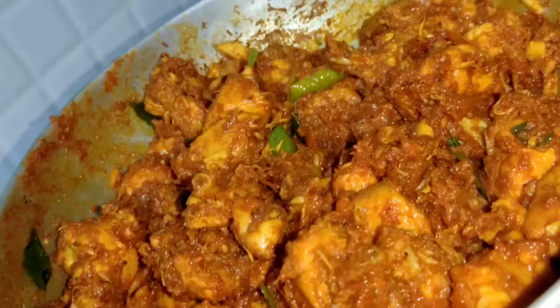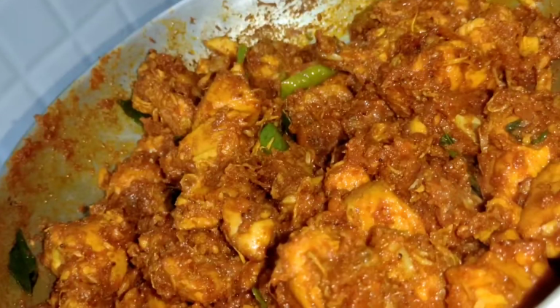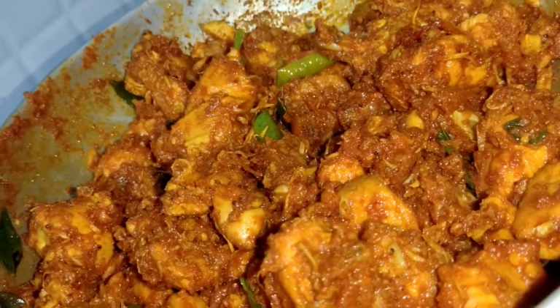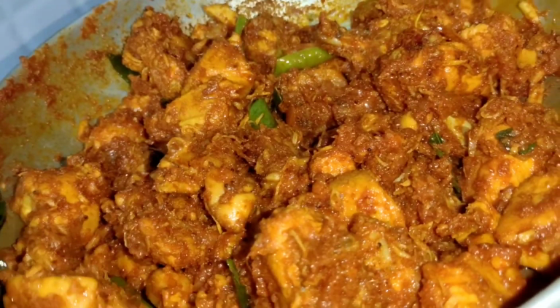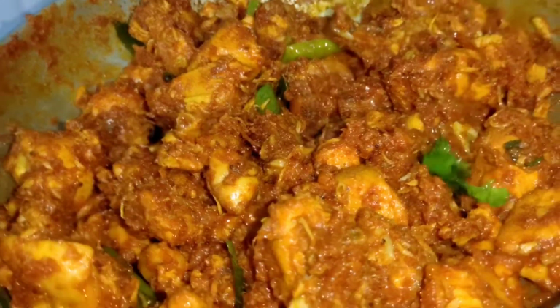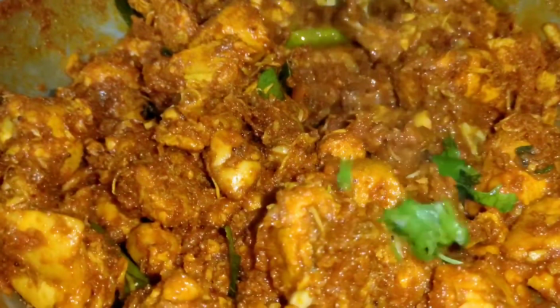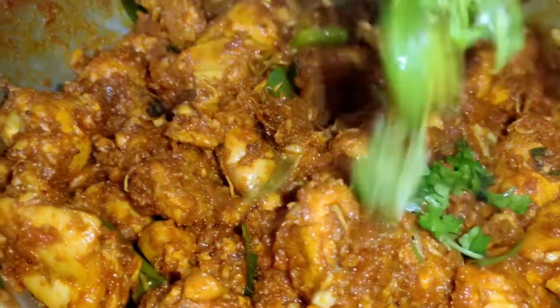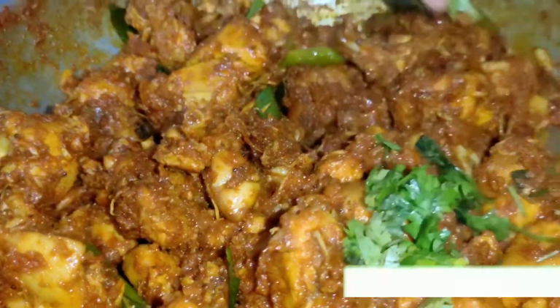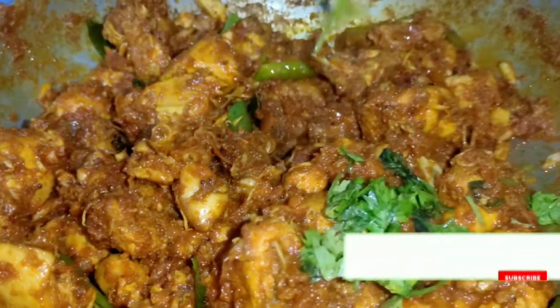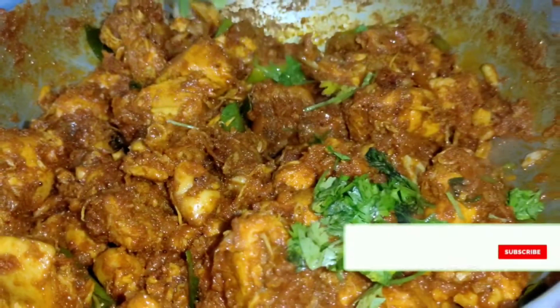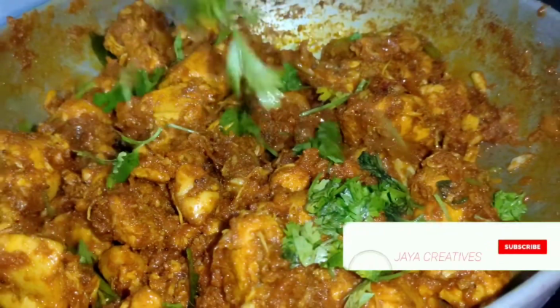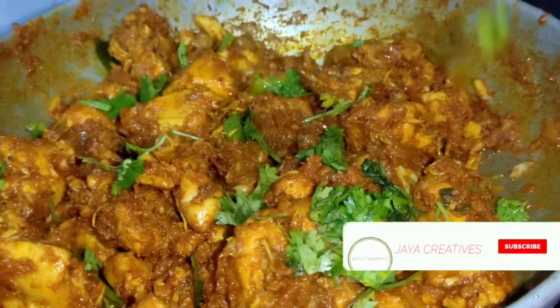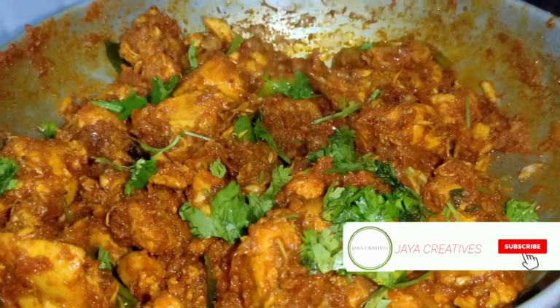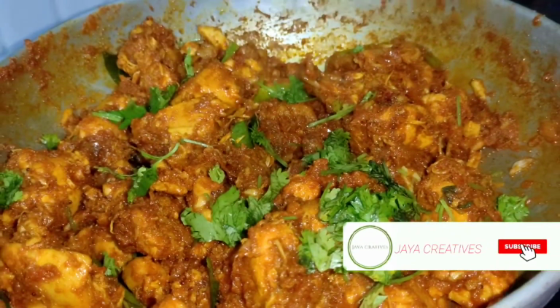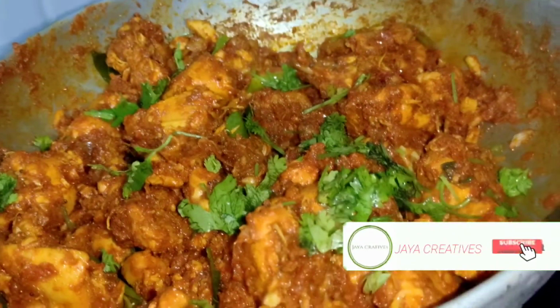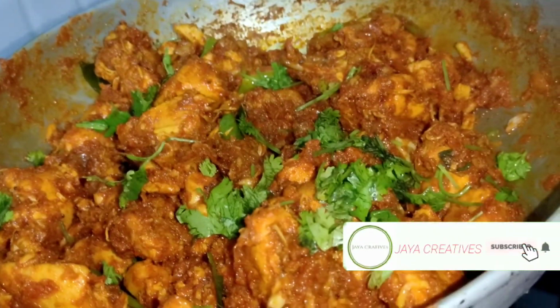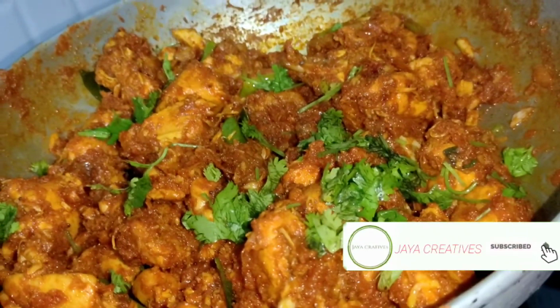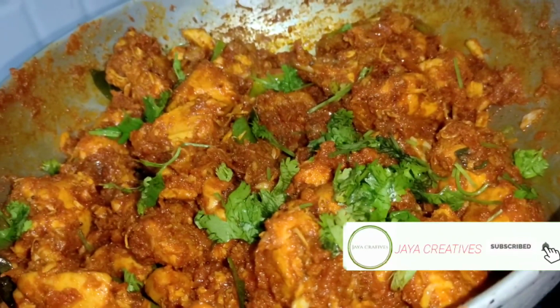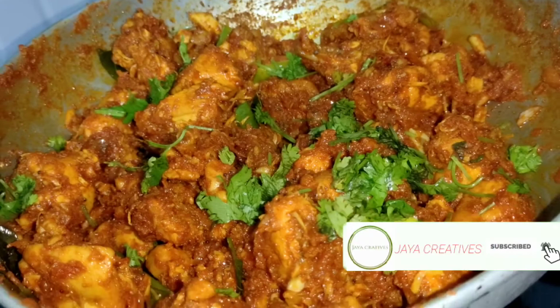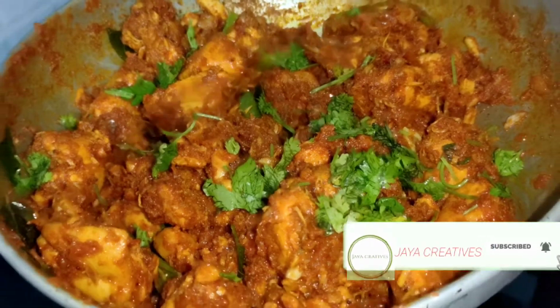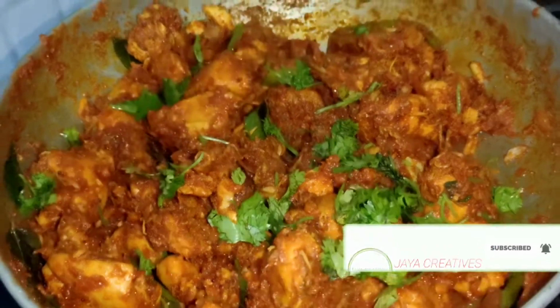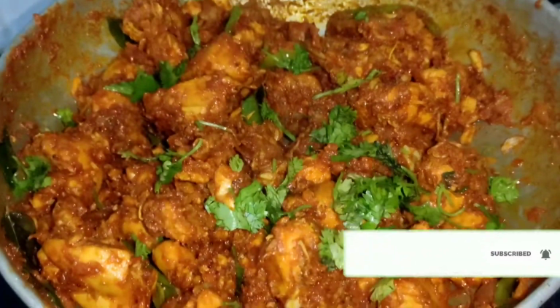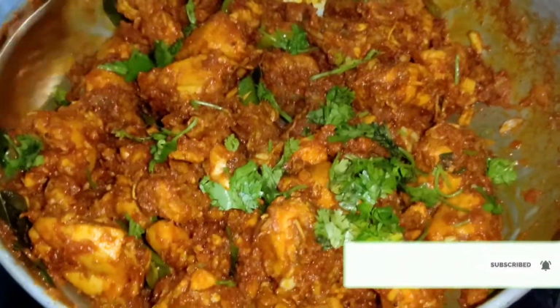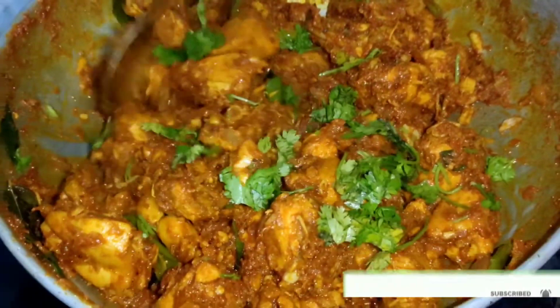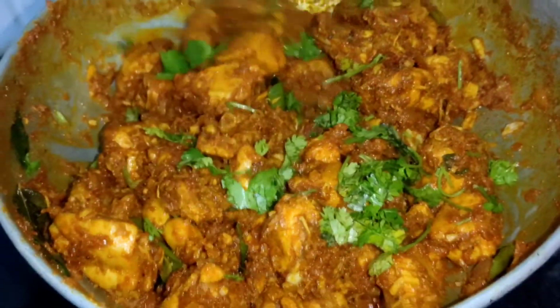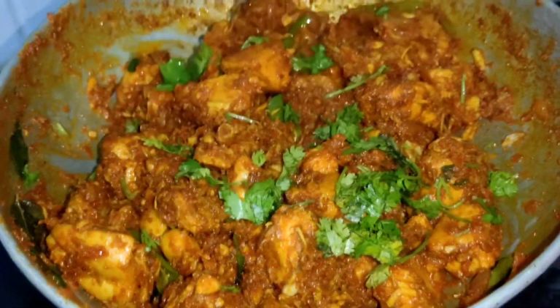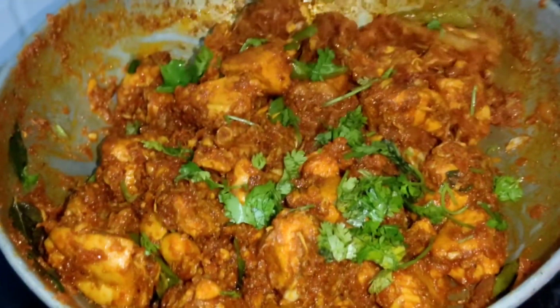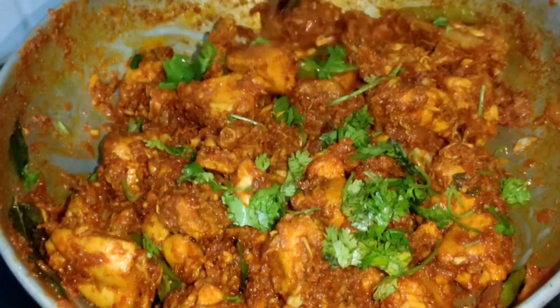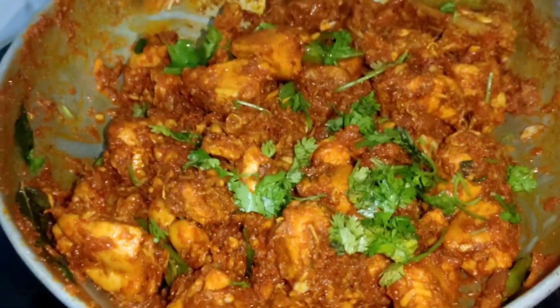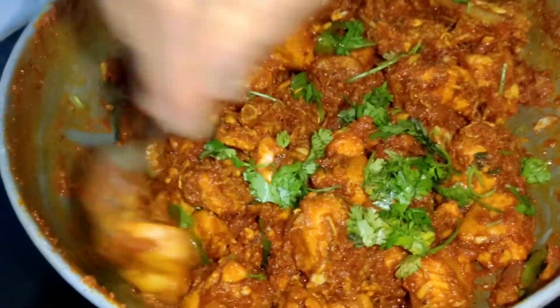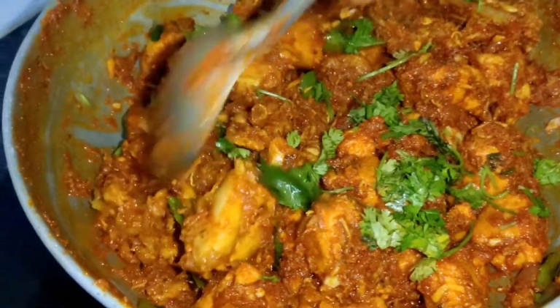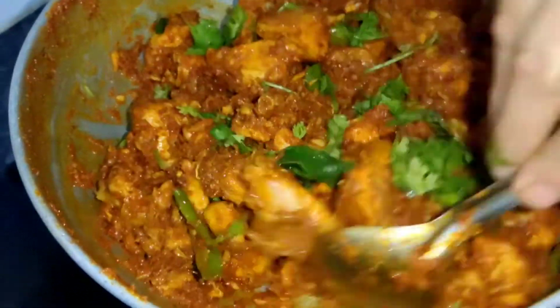Hi and welcome to JR Creatives. Today's recipe is made of chicken. It's a good taste.